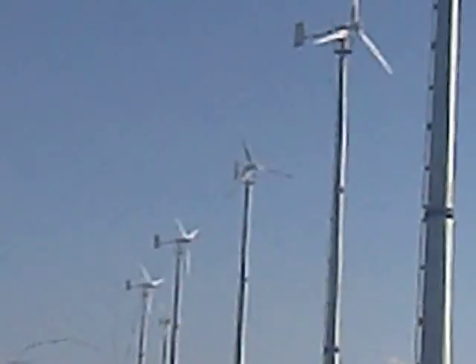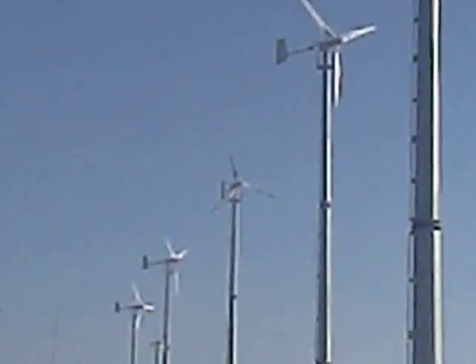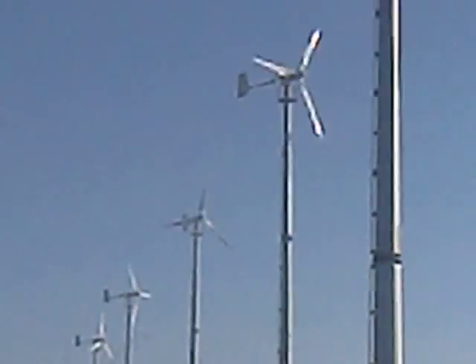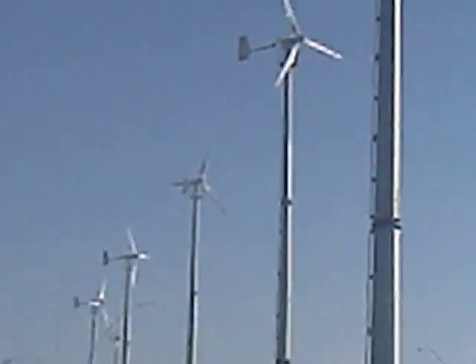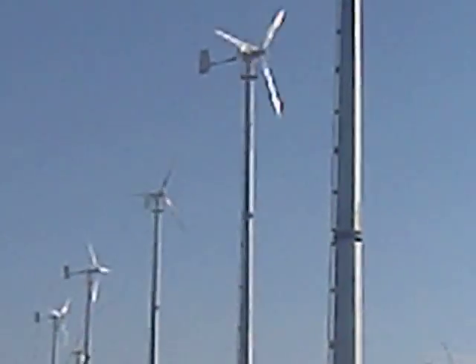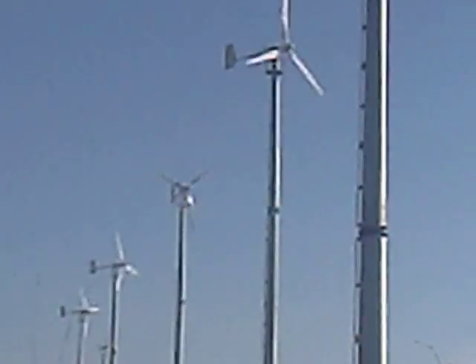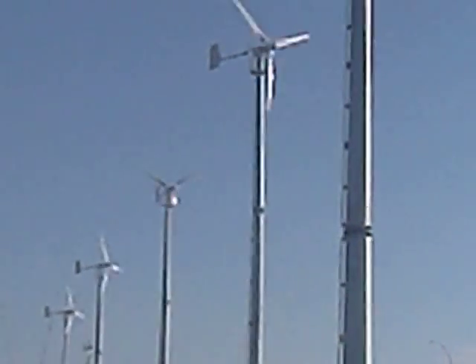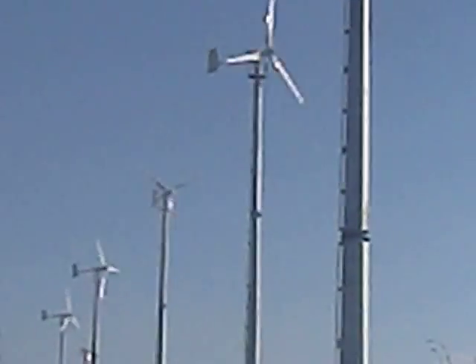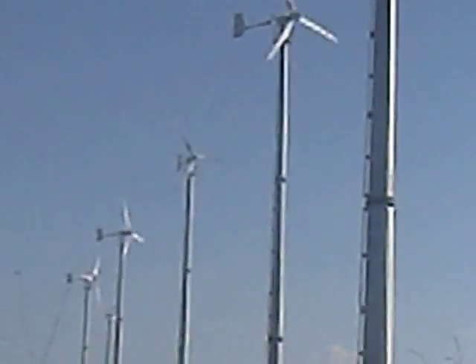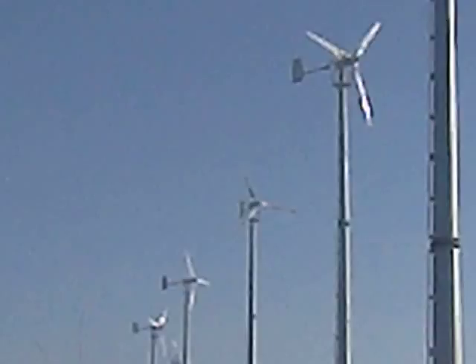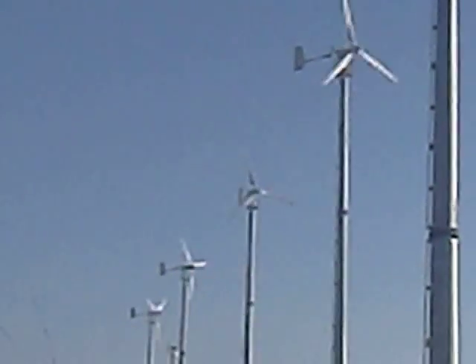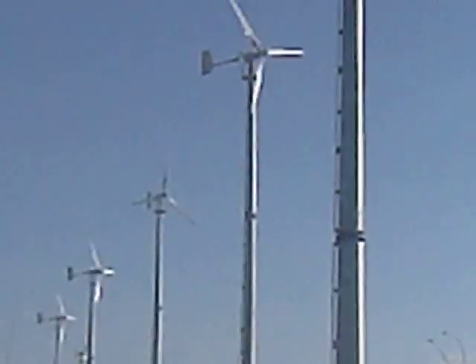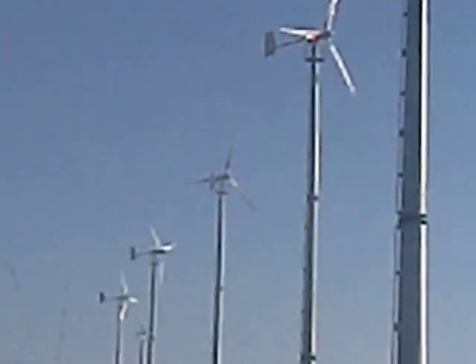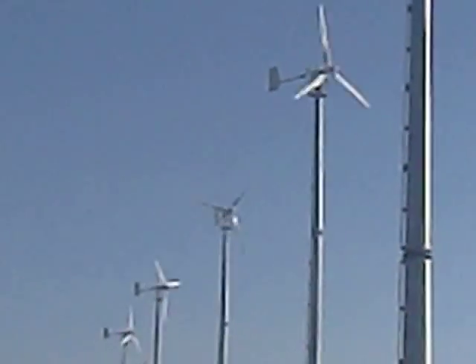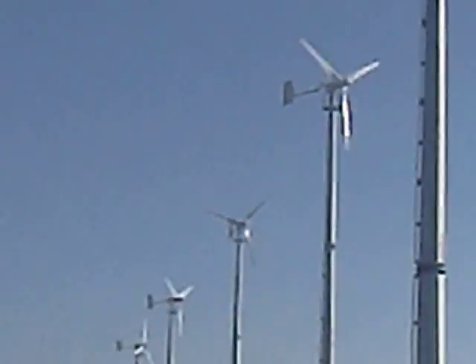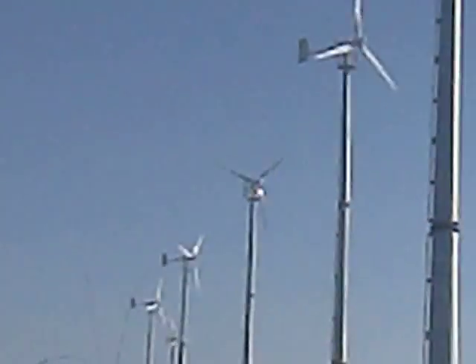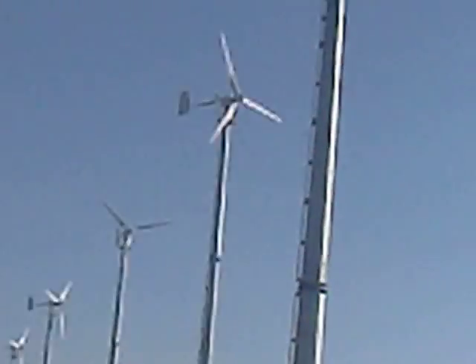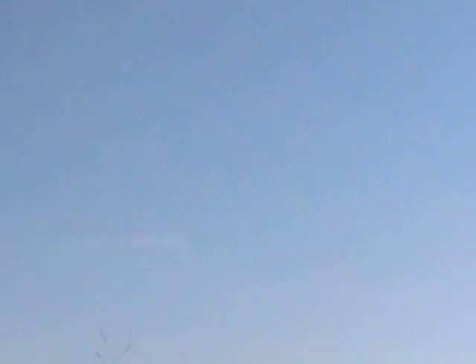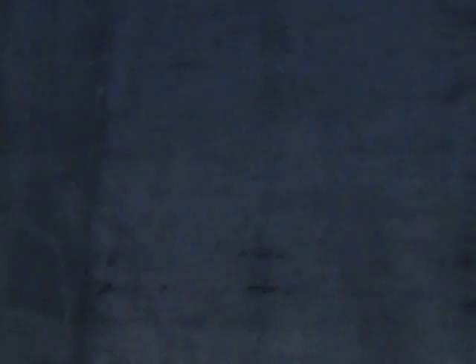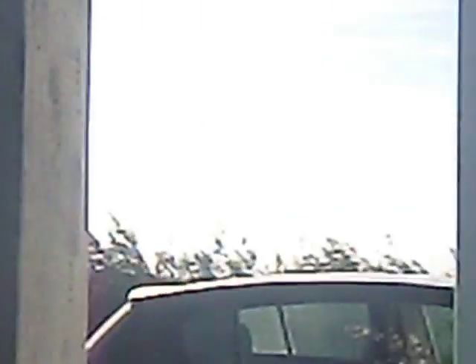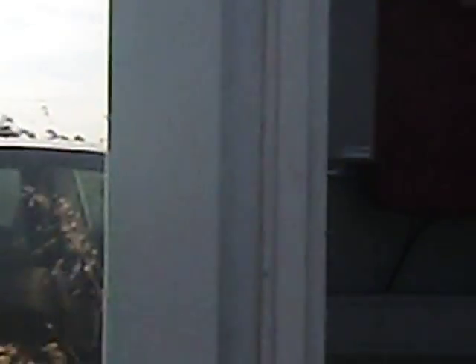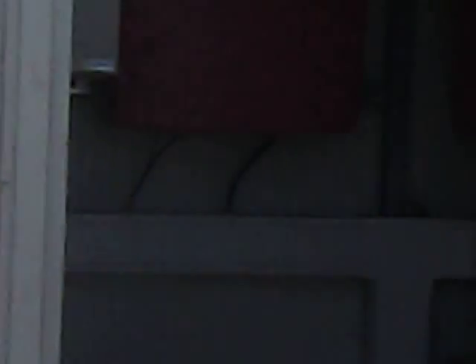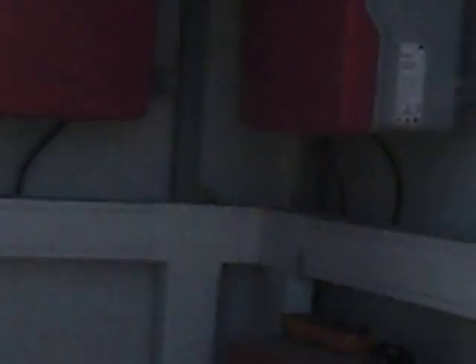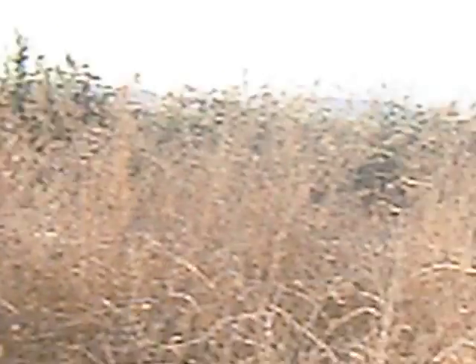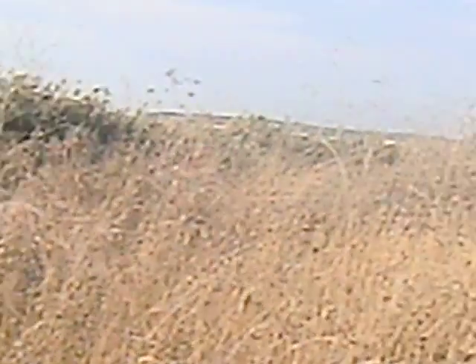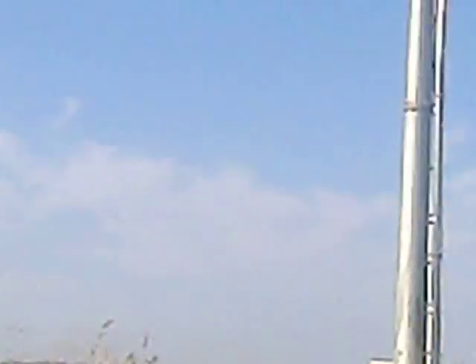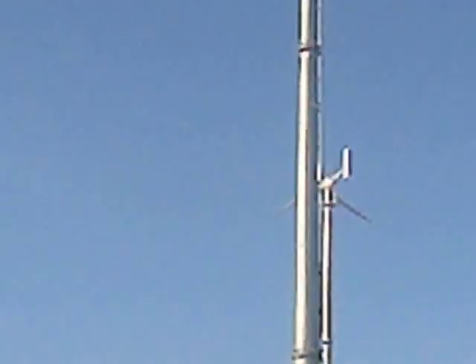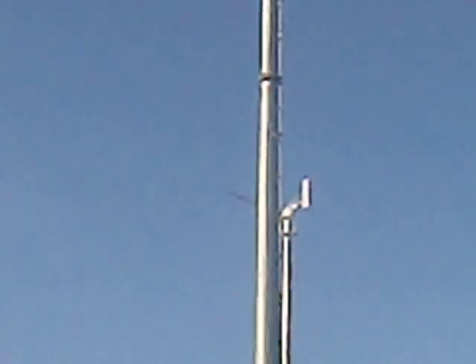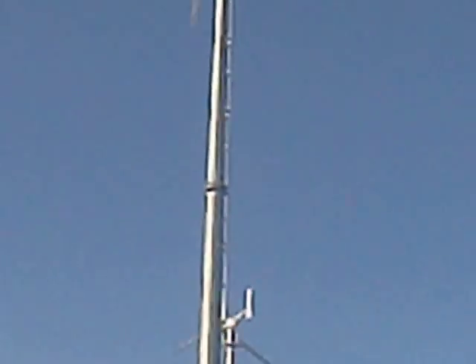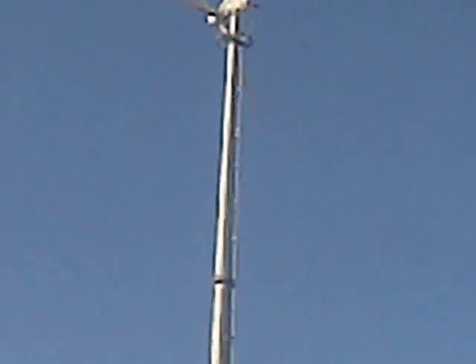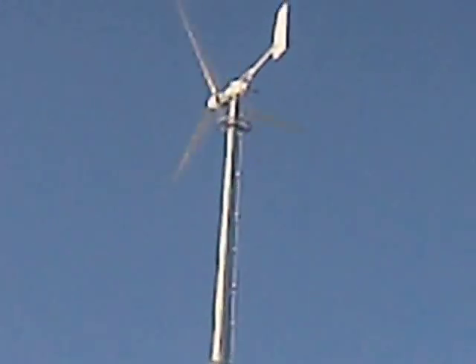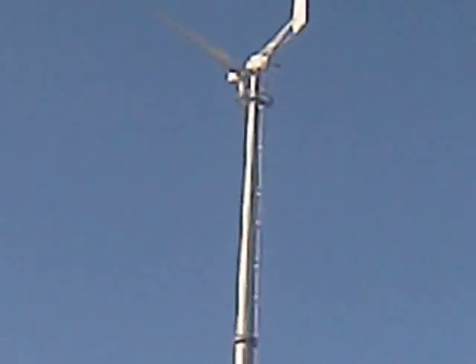In this field there are now 9 turbines in a row, and also on the other side you can see there are 2 more pieces. They are turning now.